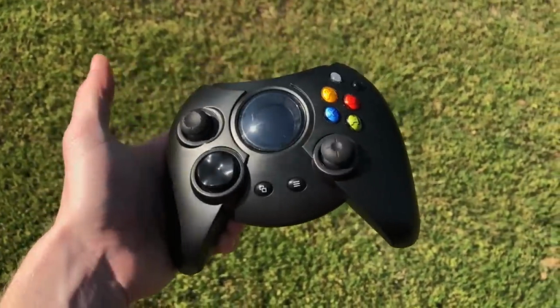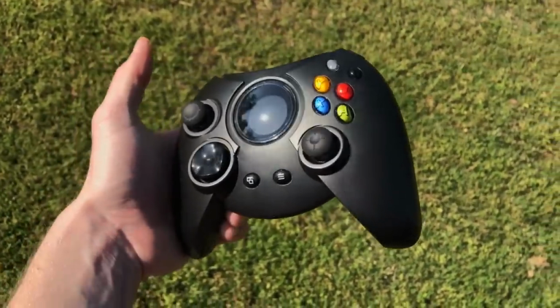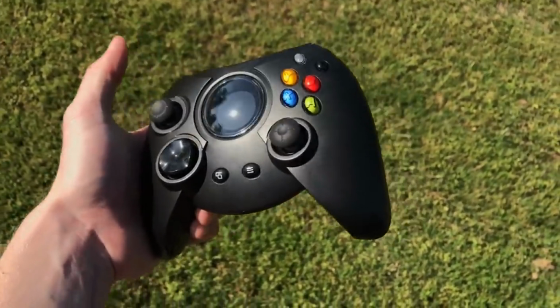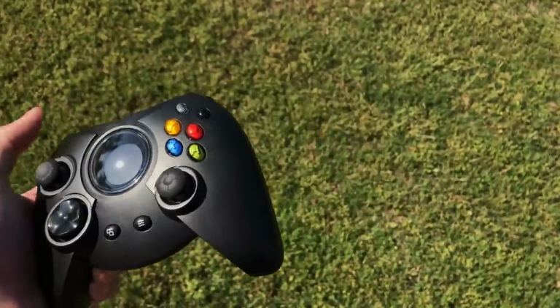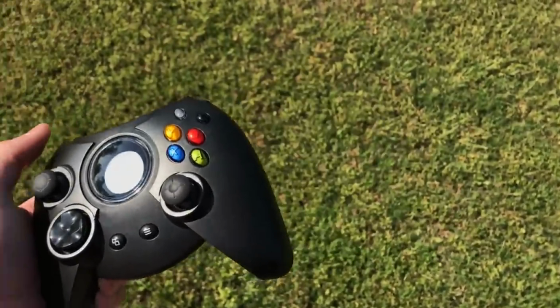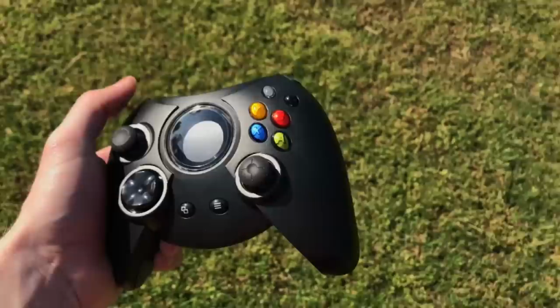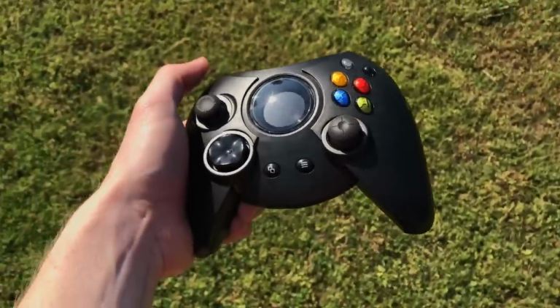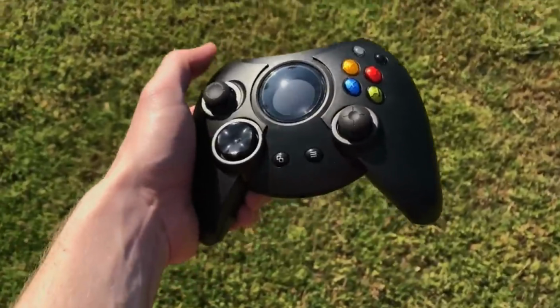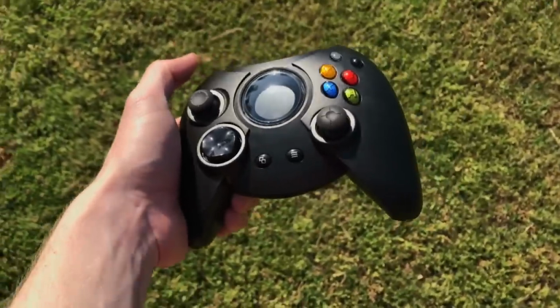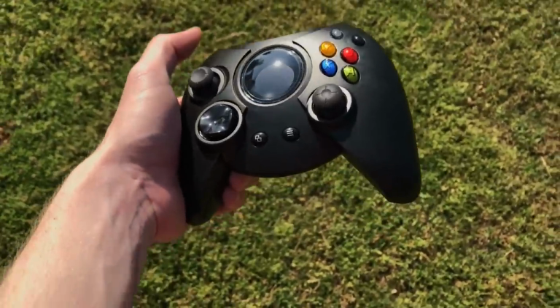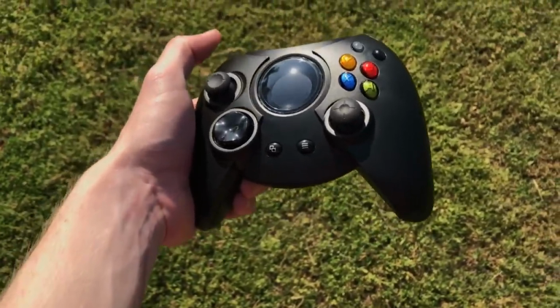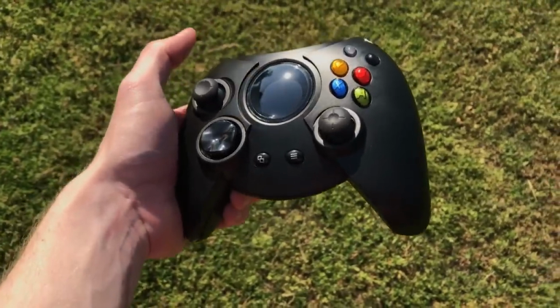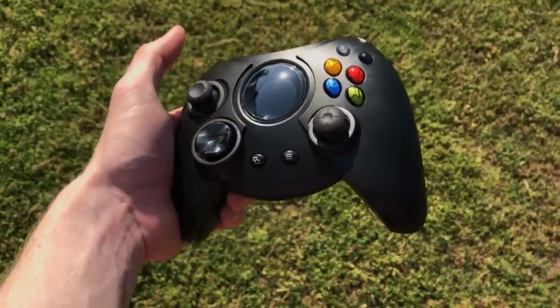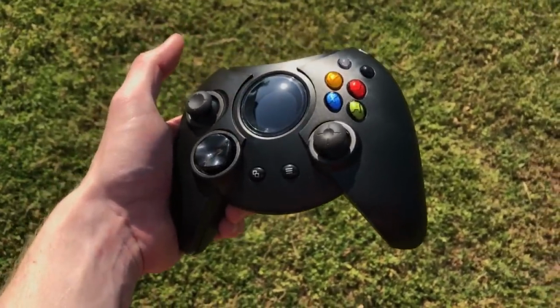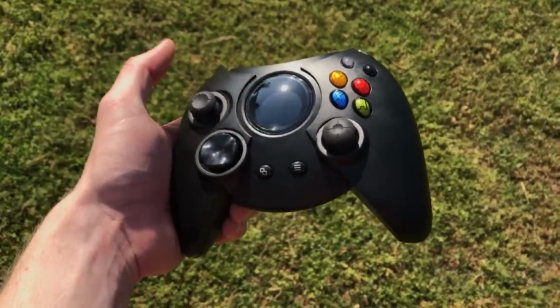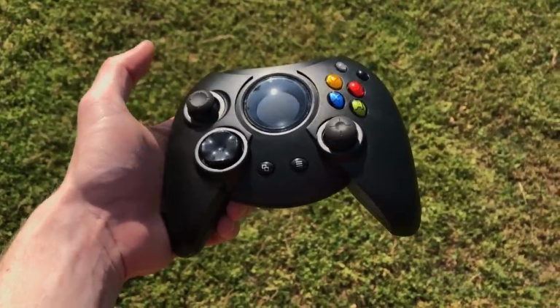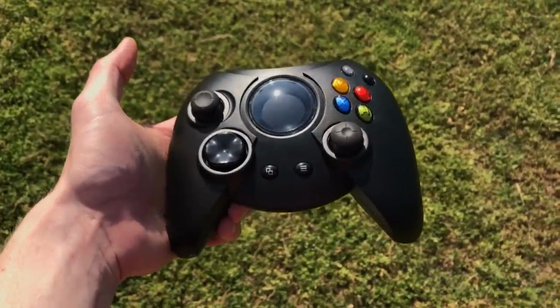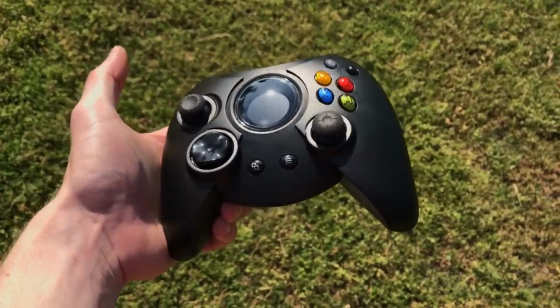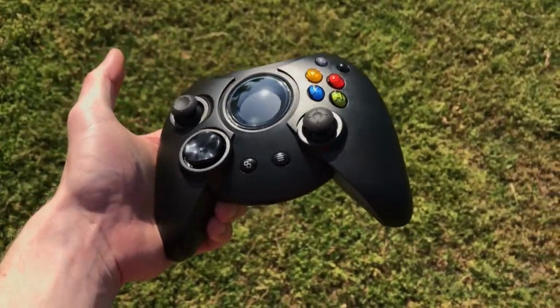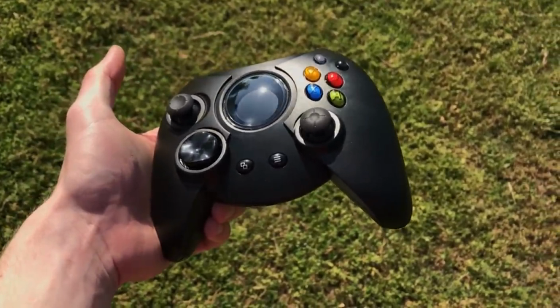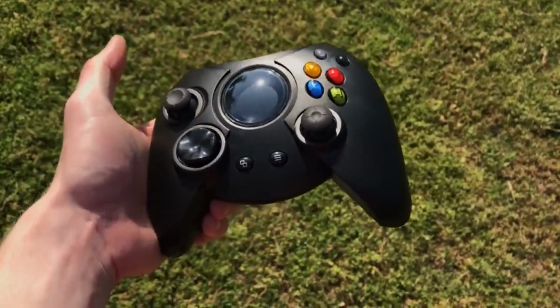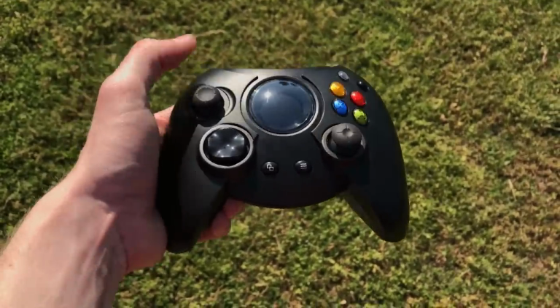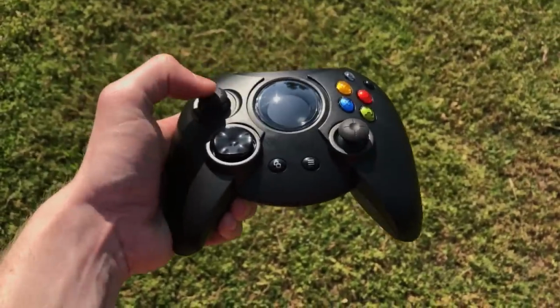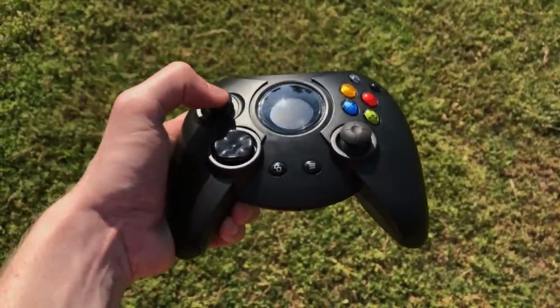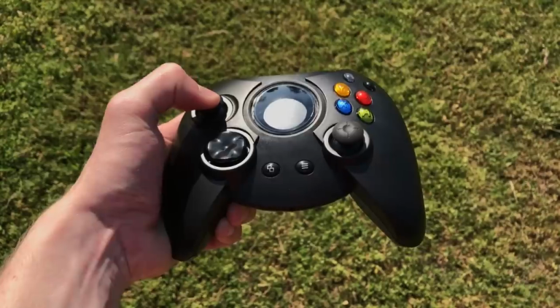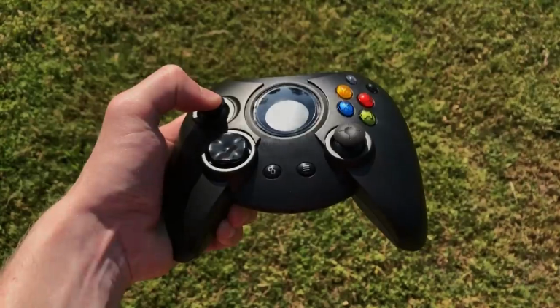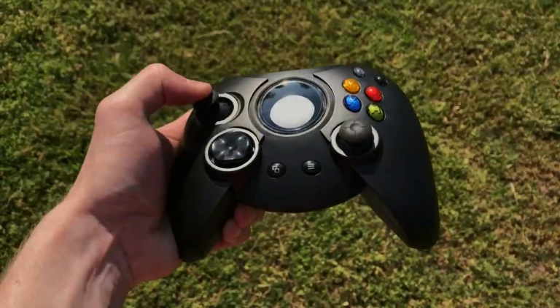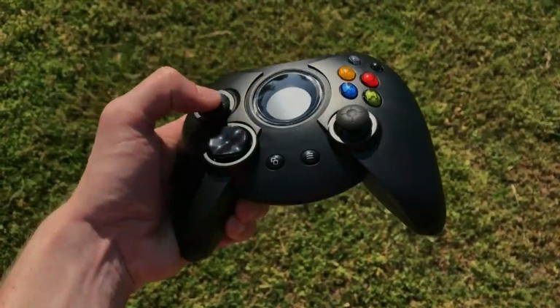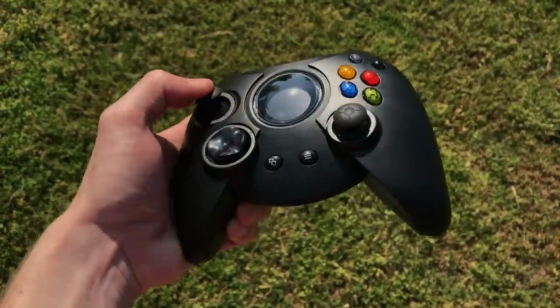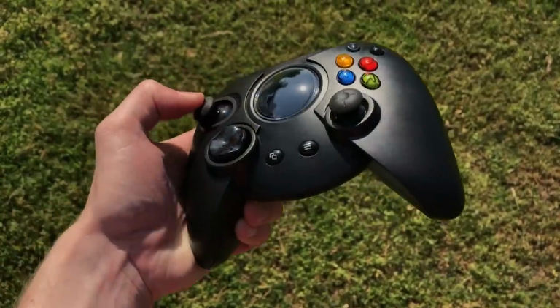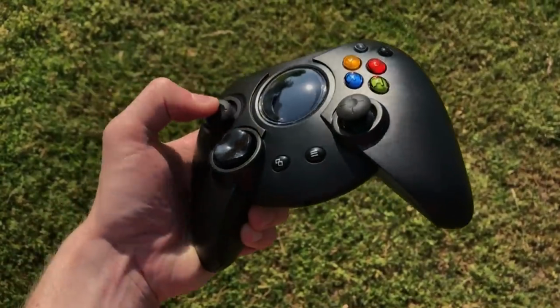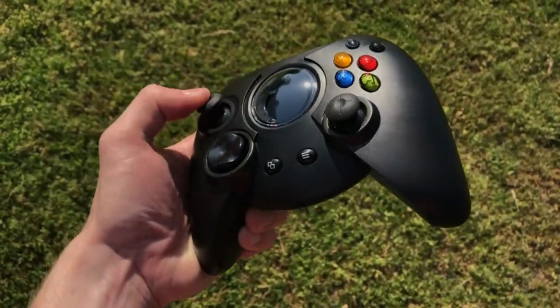It is really comfortable, though, which is why I've always loved this gamepad. The updated Xbox original was the guest controller — this one was mine. It feels just like it did back in 2001.